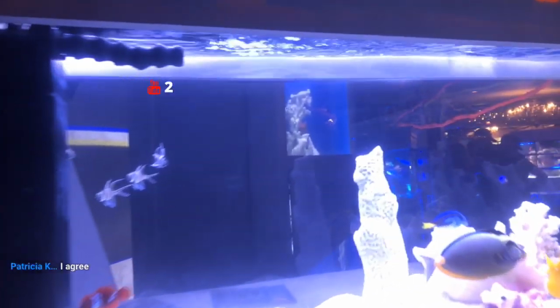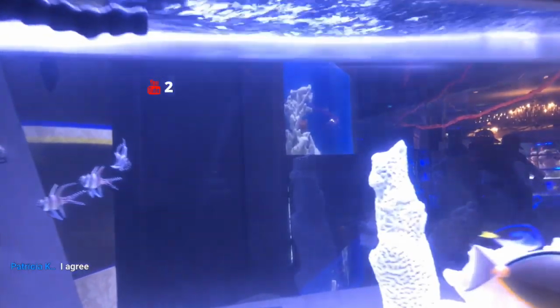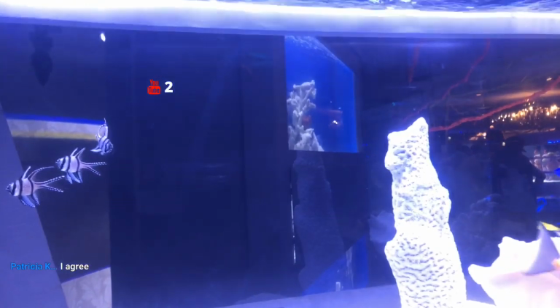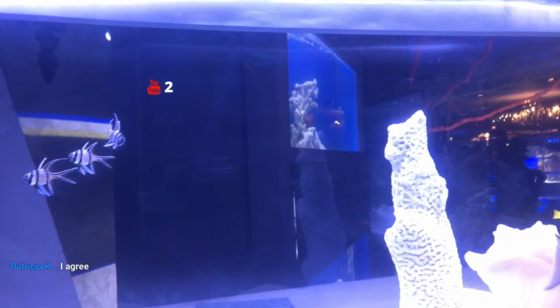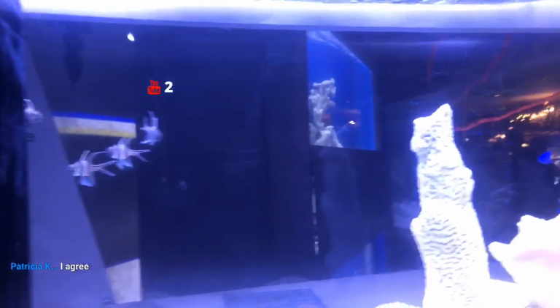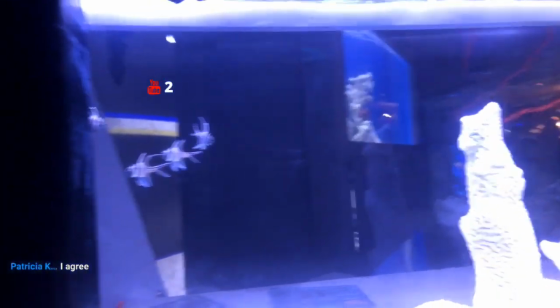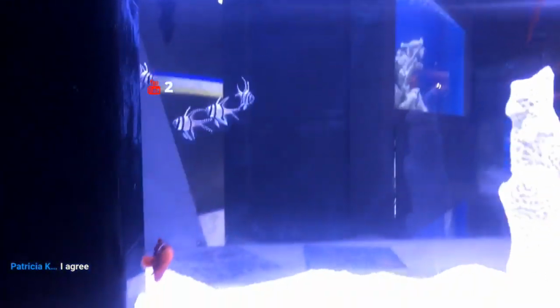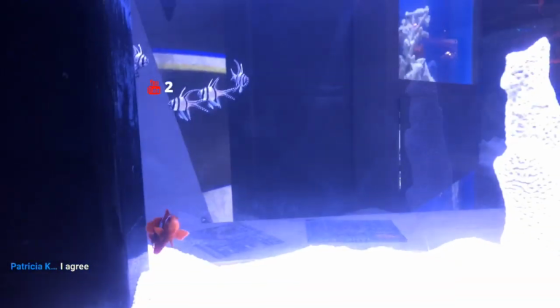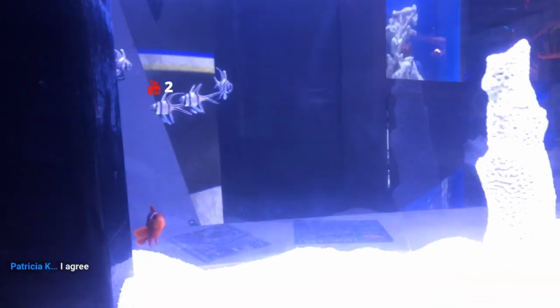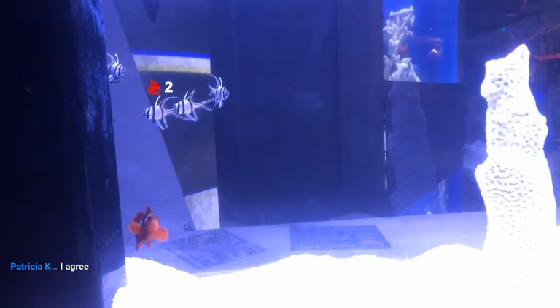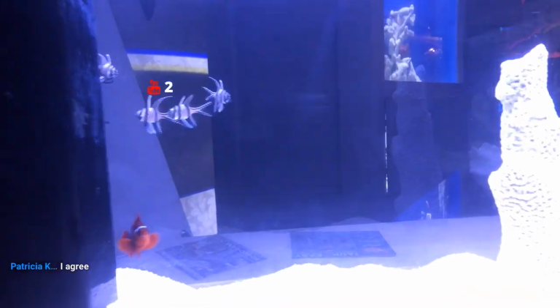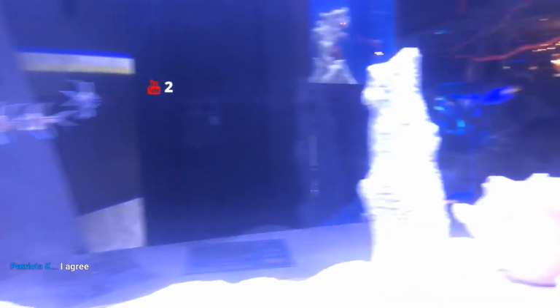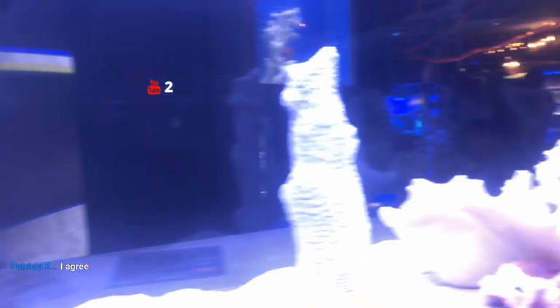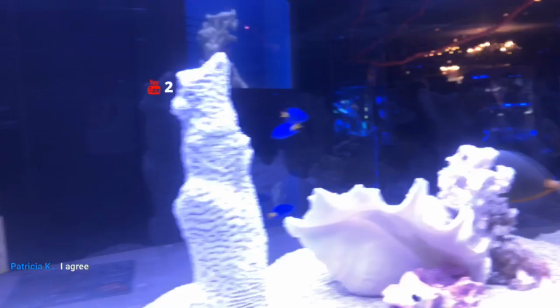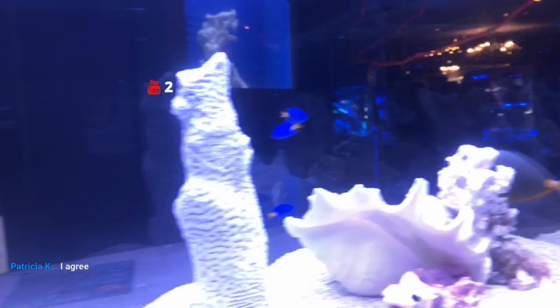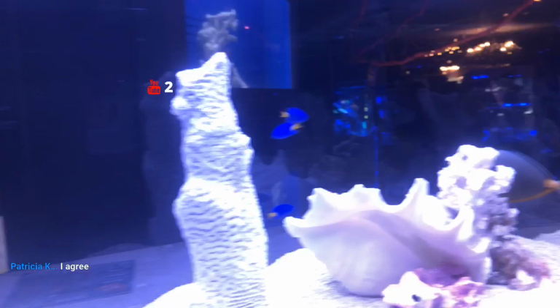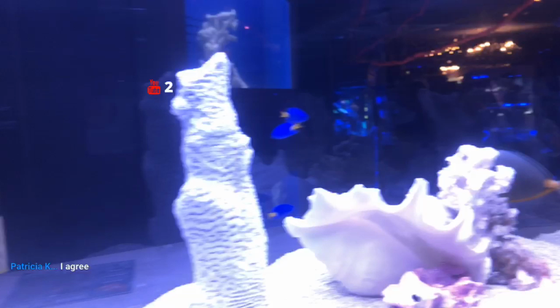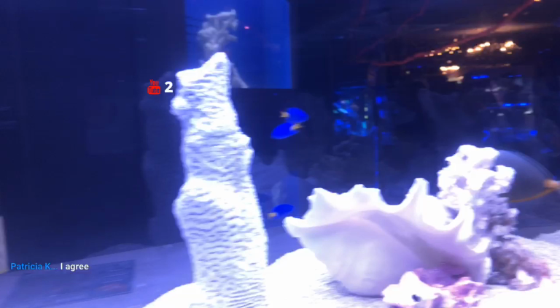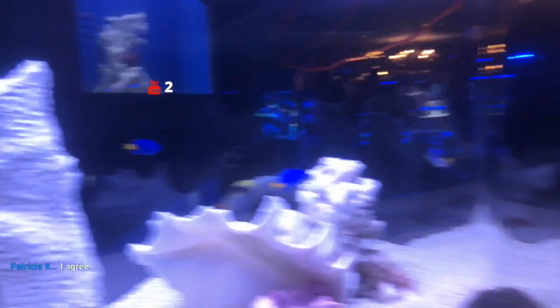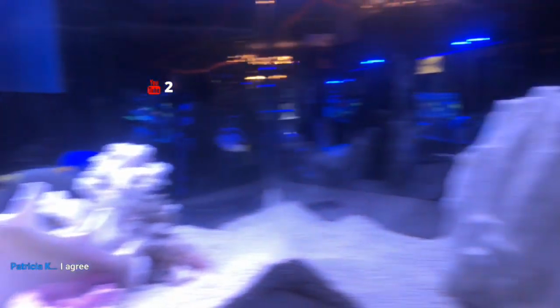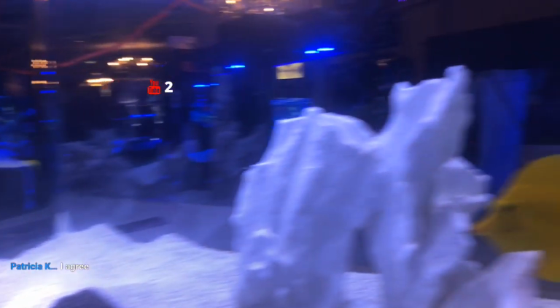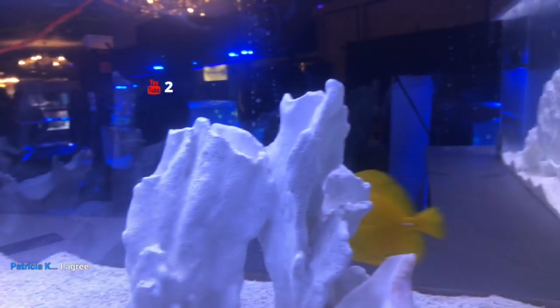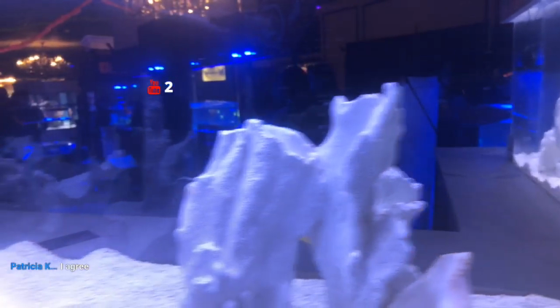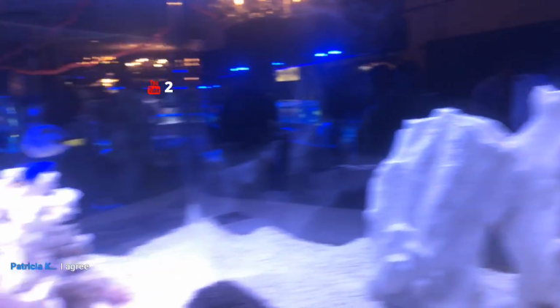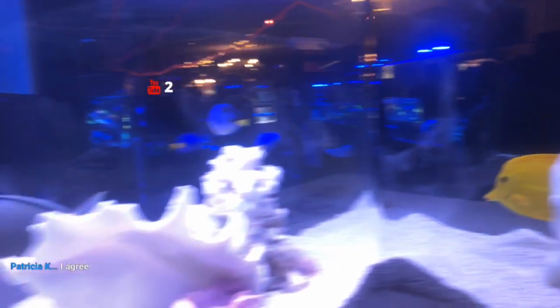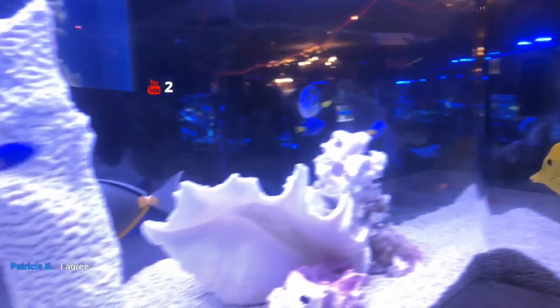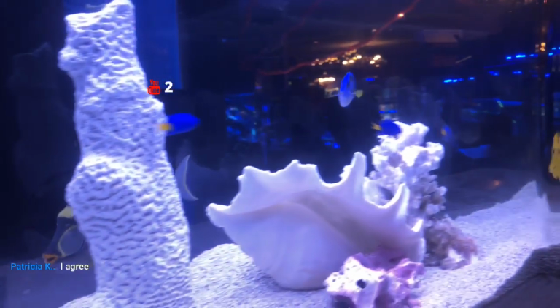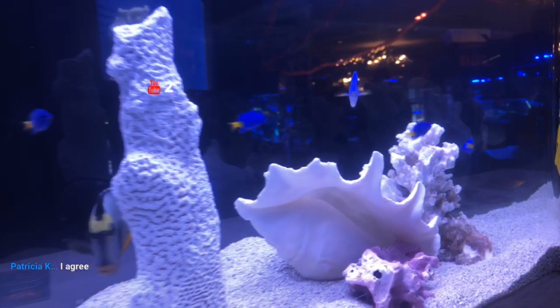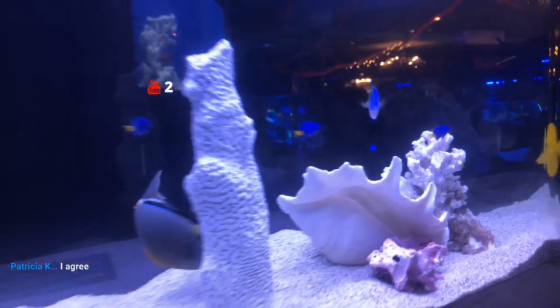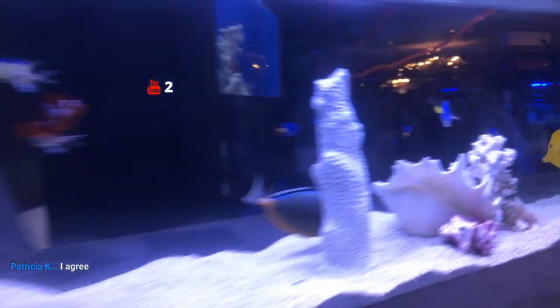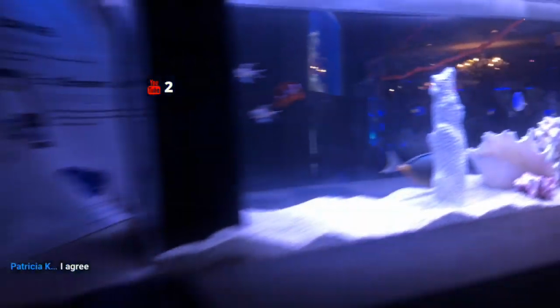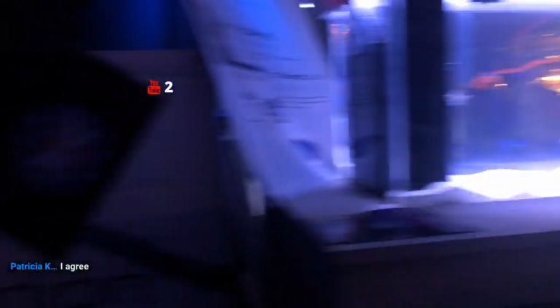Coming in over here — got some damselfish, yellow tang, big Naso. Definitely pretty cool as well.